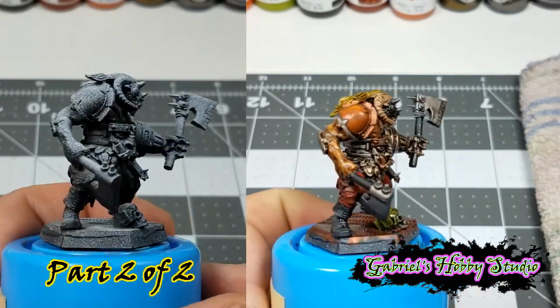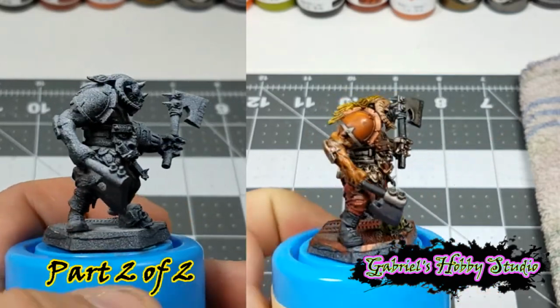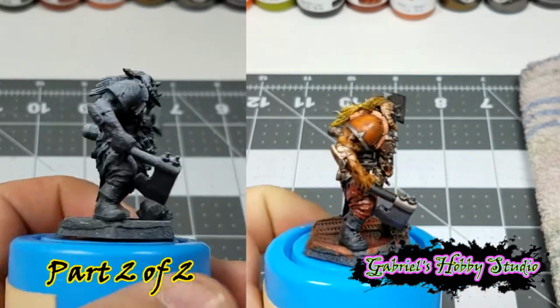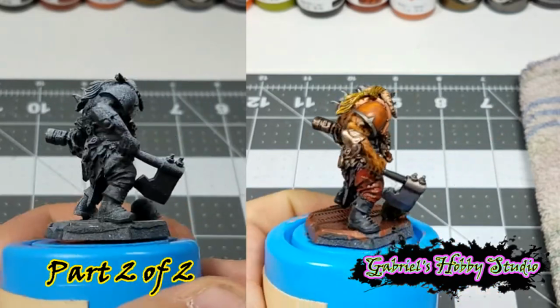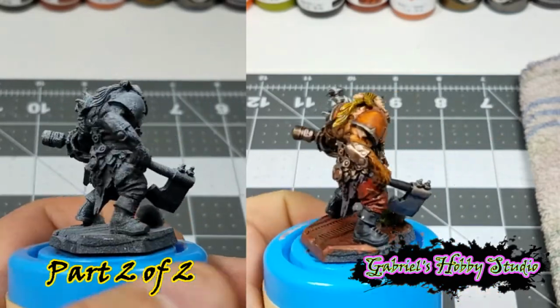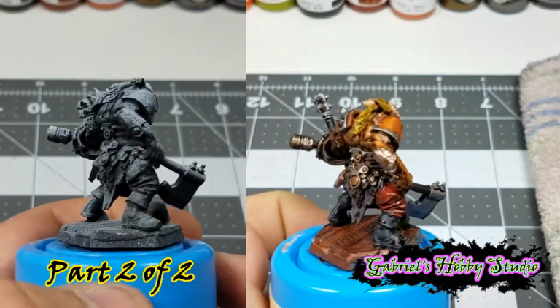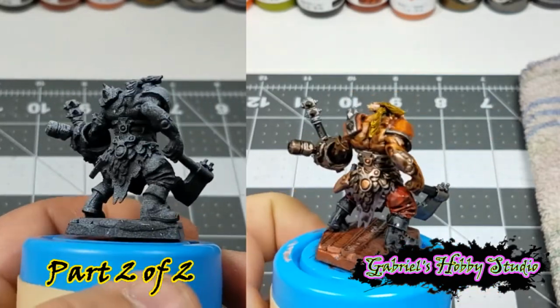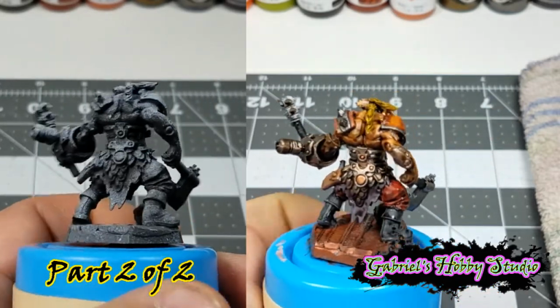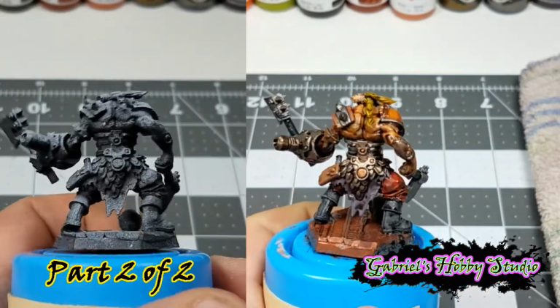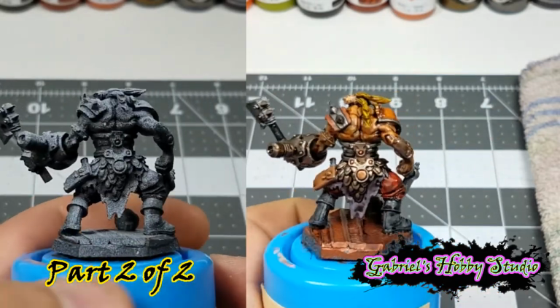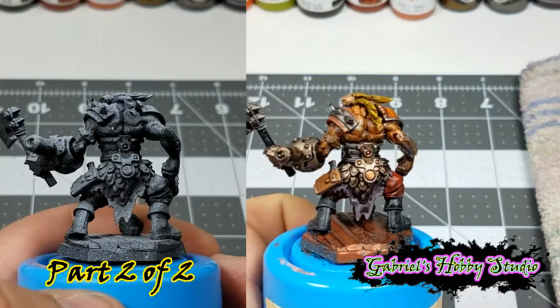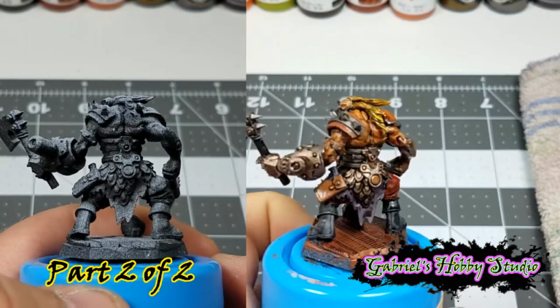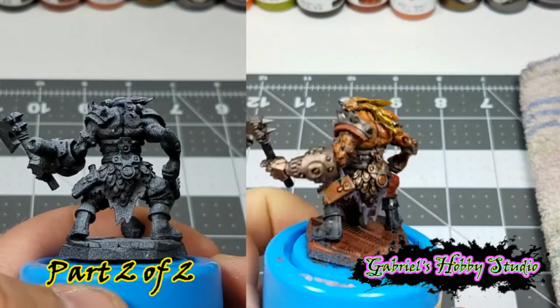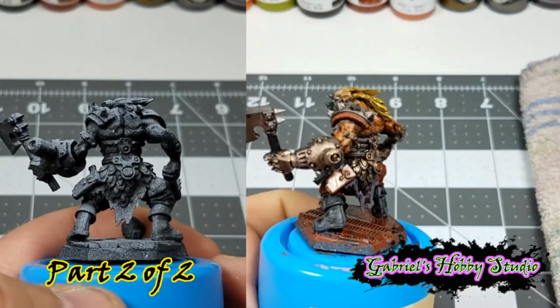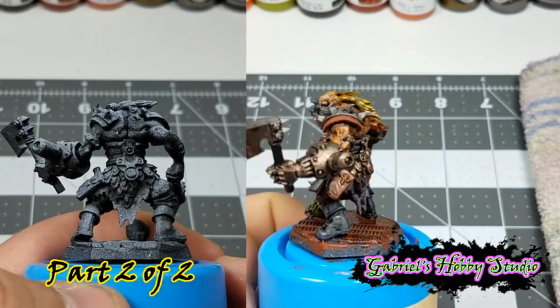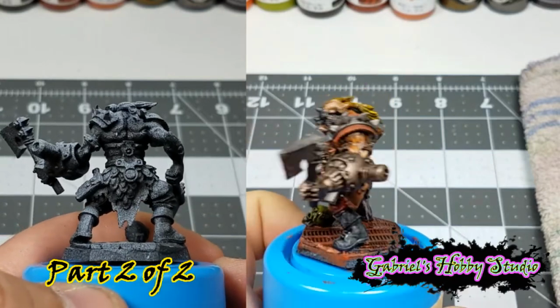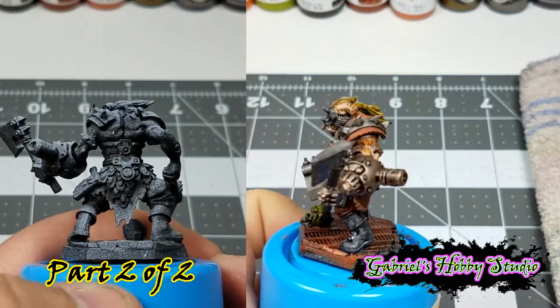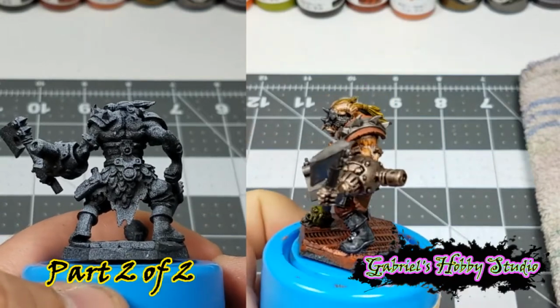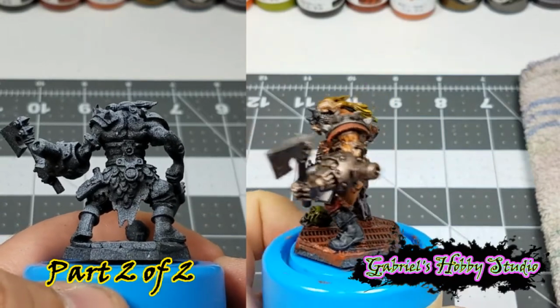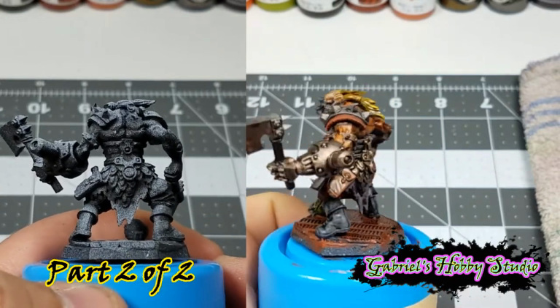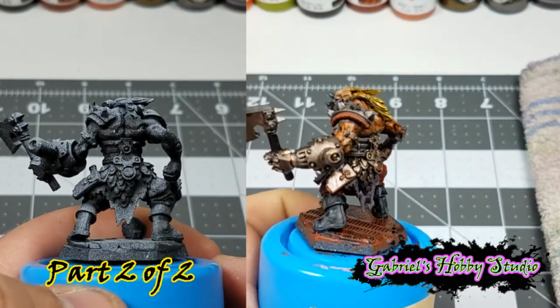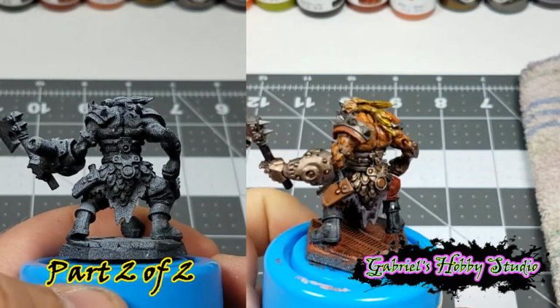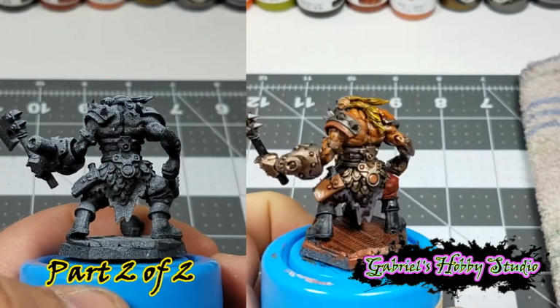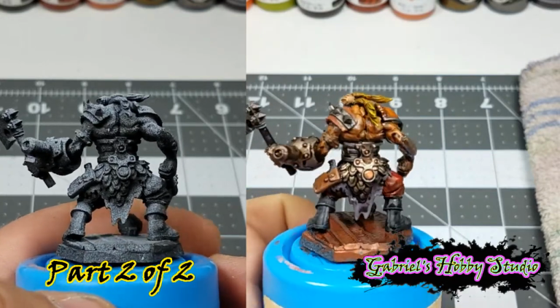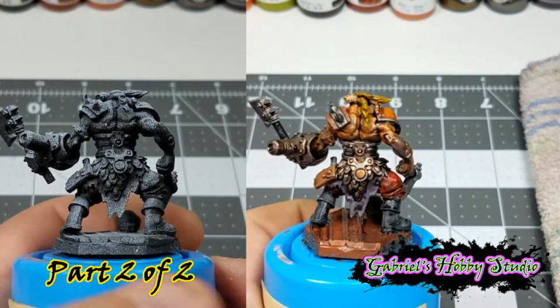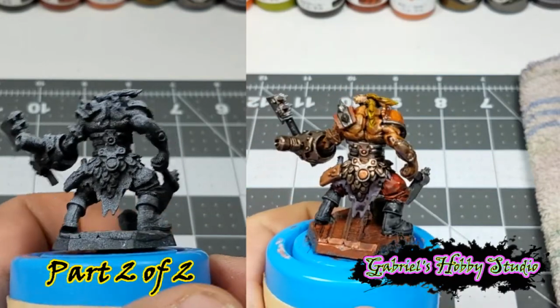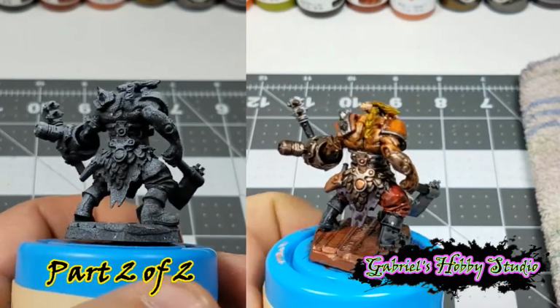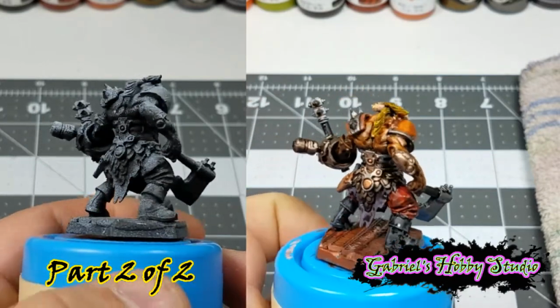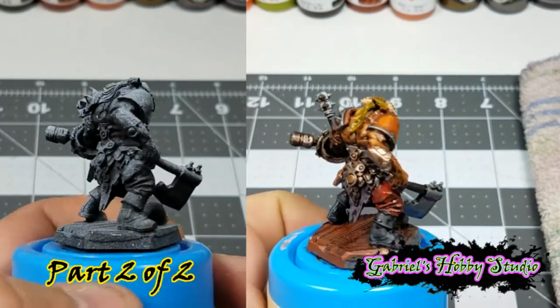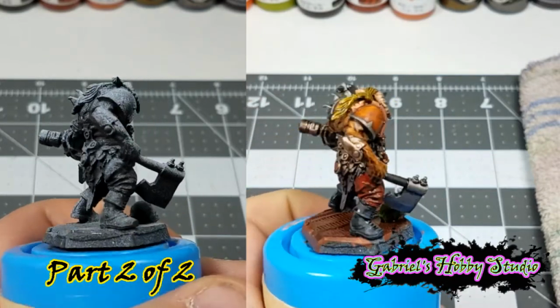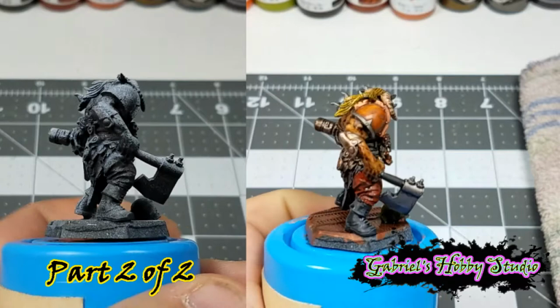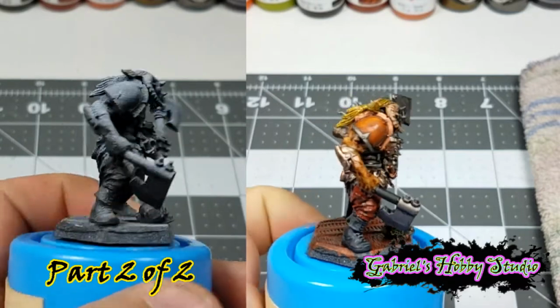Hey everyone, Gabriel from Gabriel's Hobby Studio here. Today is part two of the Beastman Pit Fighter build for Necromunda. We'll be painting the model.